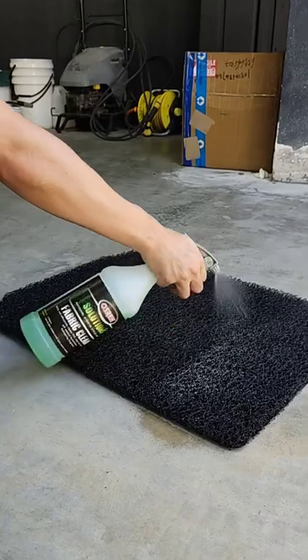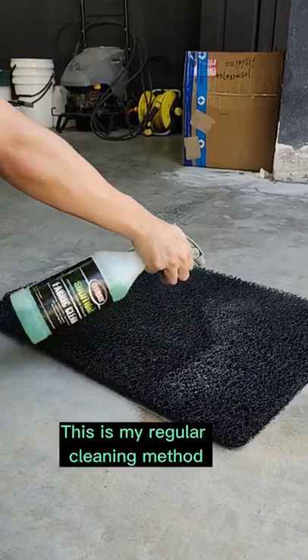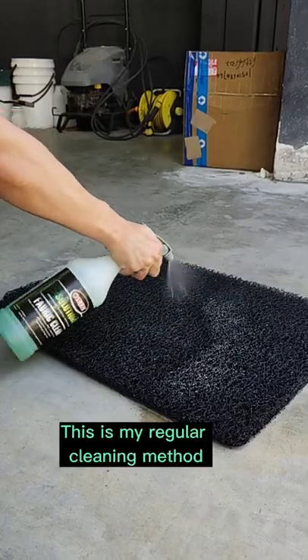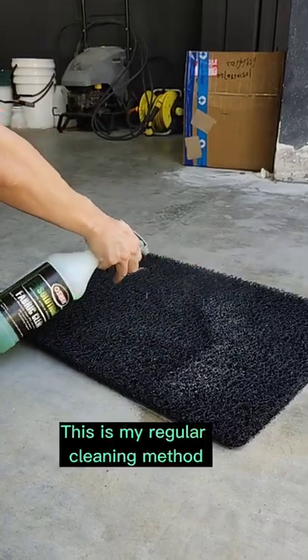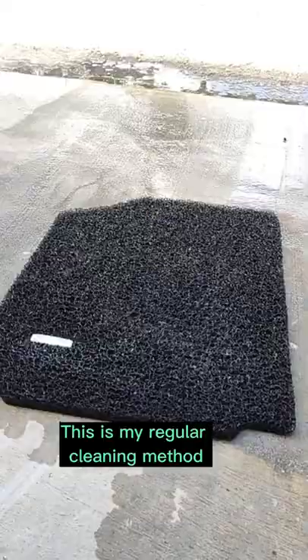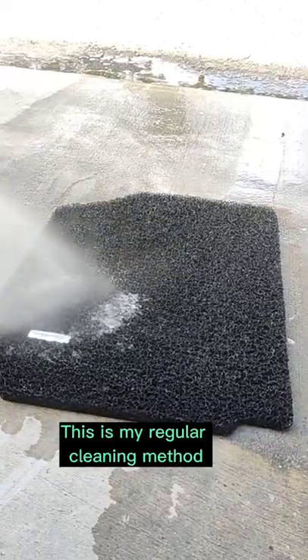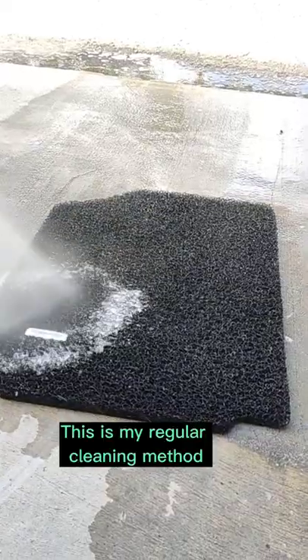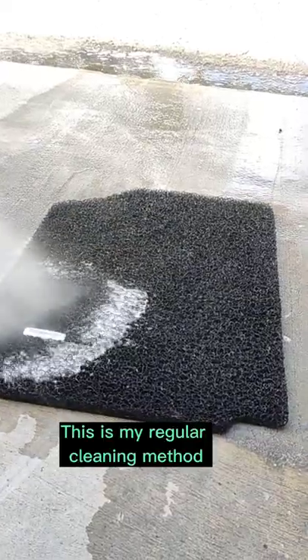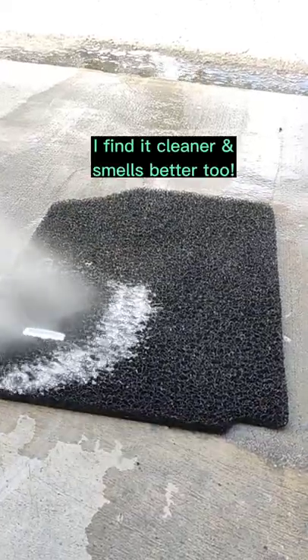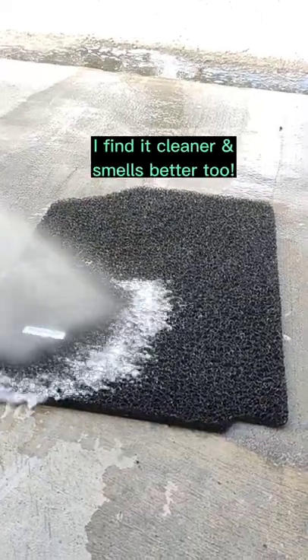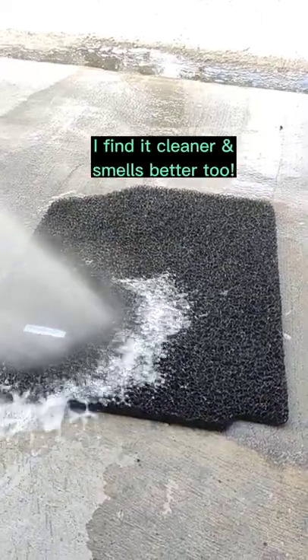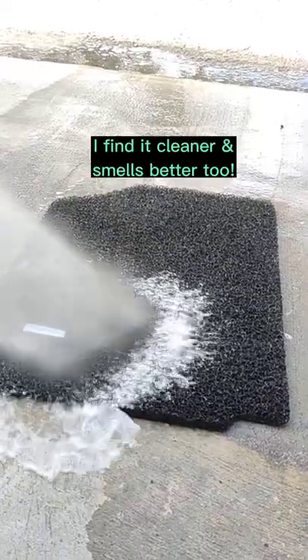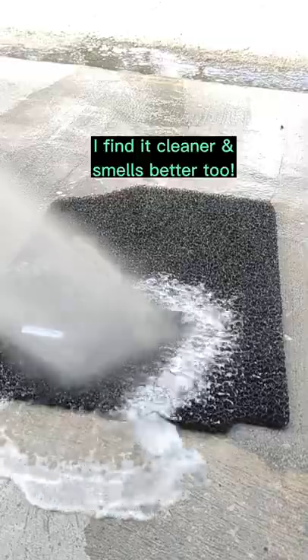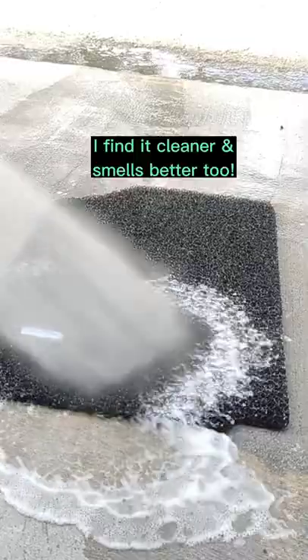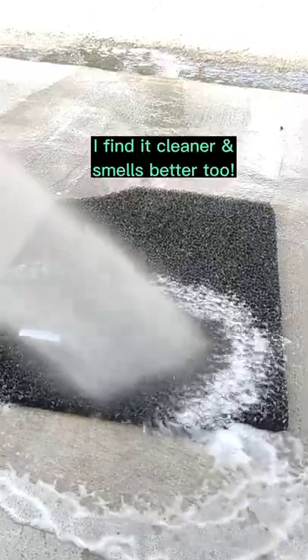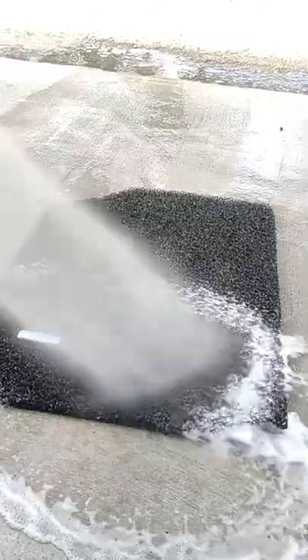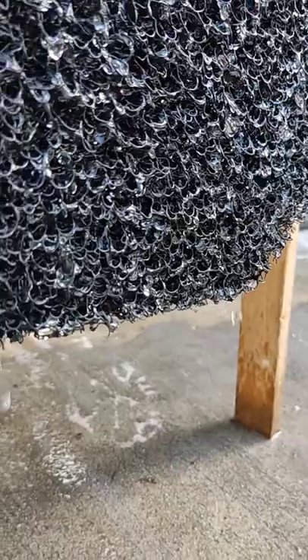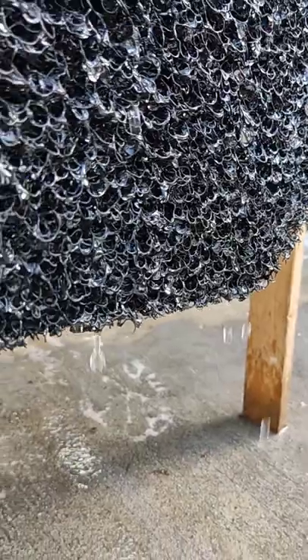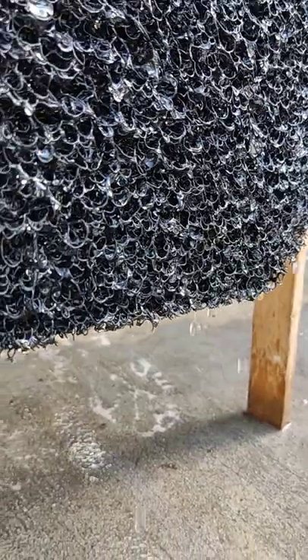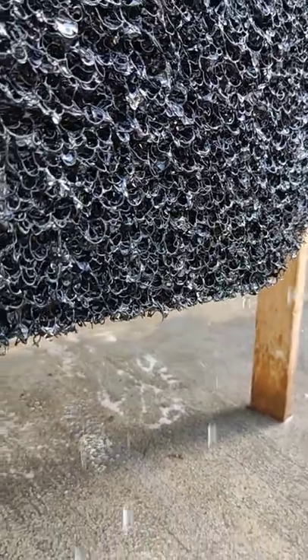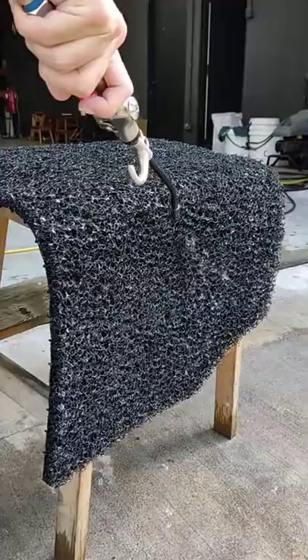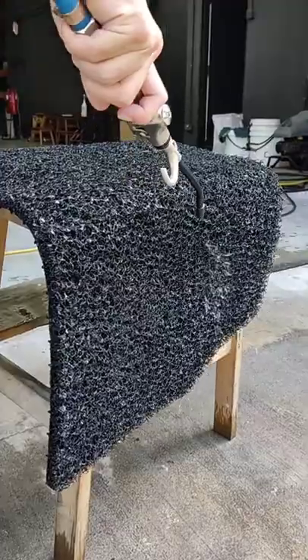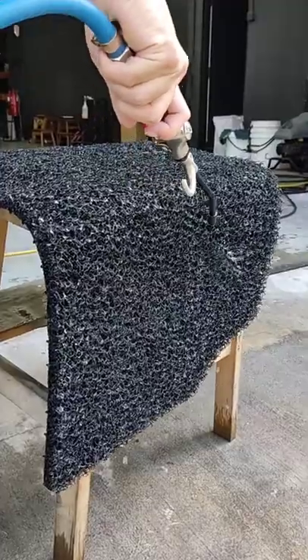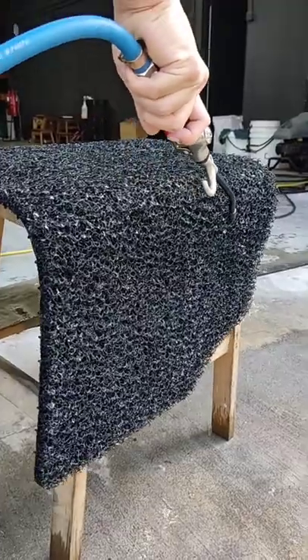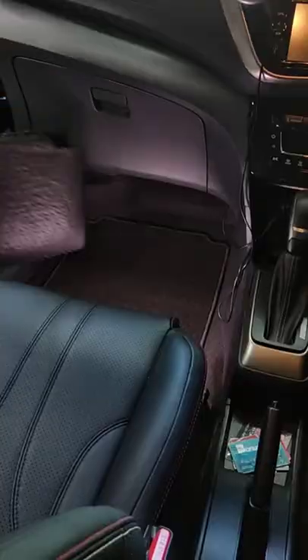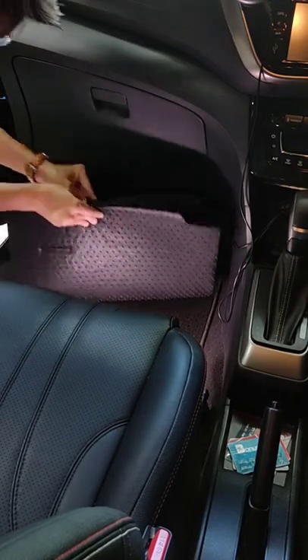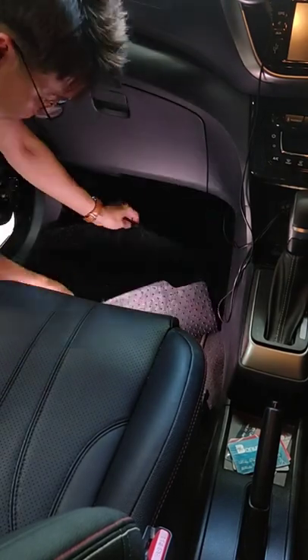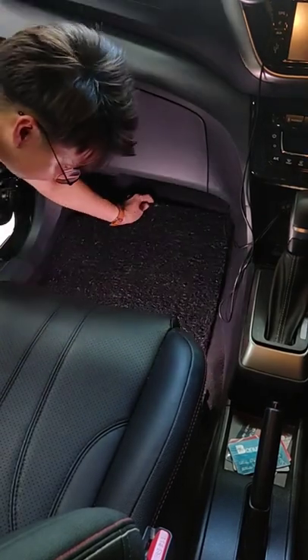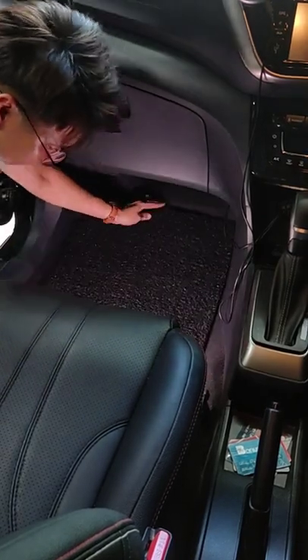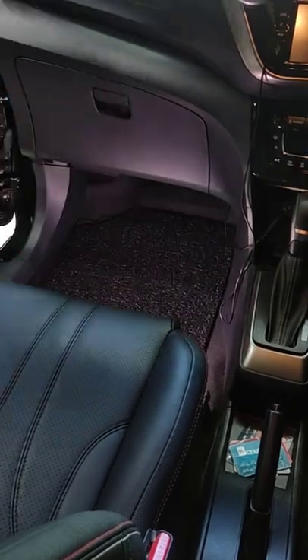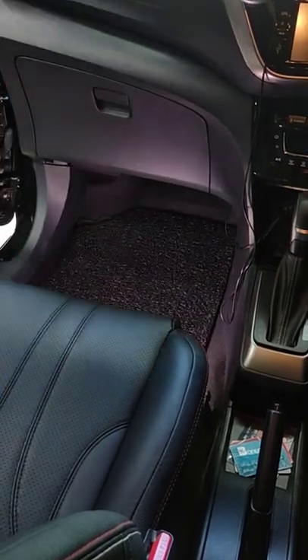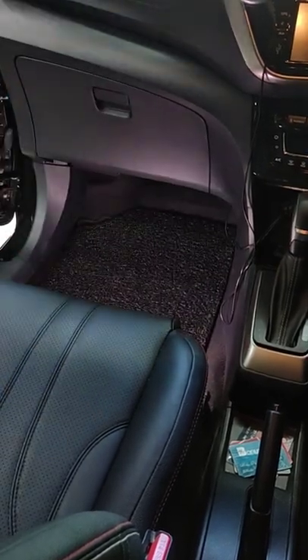I once had a colleague who transferred poop — yes, poop — and stained the noodle mat. Power washing it with a cleaner made sense at that time. I know, I know. There are other mats which are easier to maintain, but I have no desire to change it. So let me know how you clean your noodle mat.